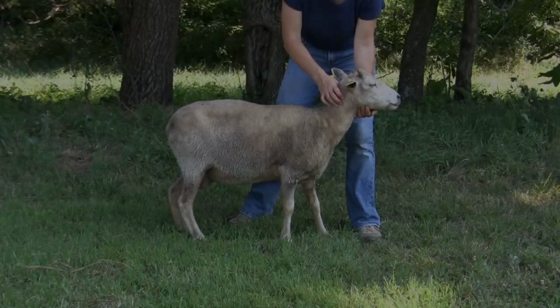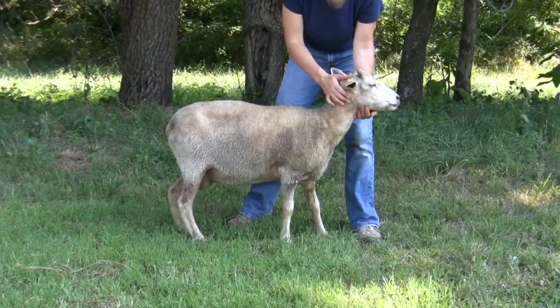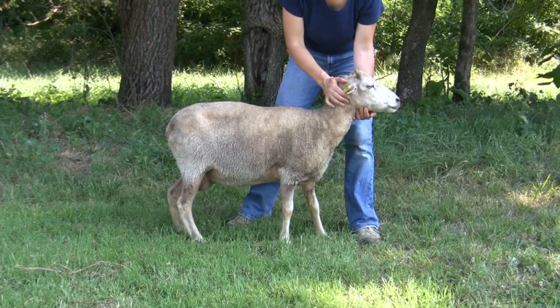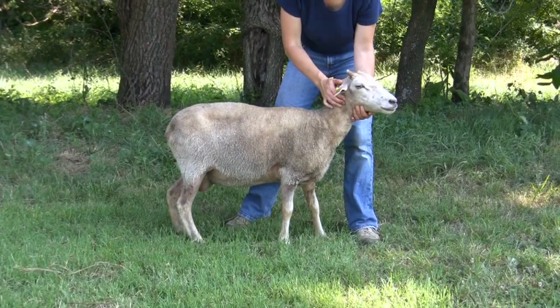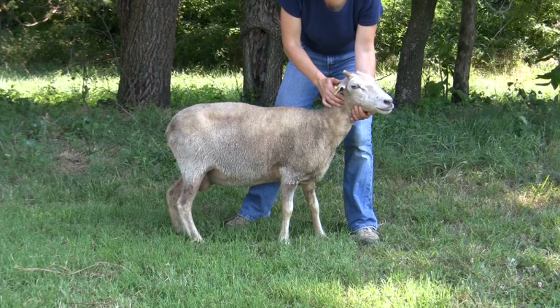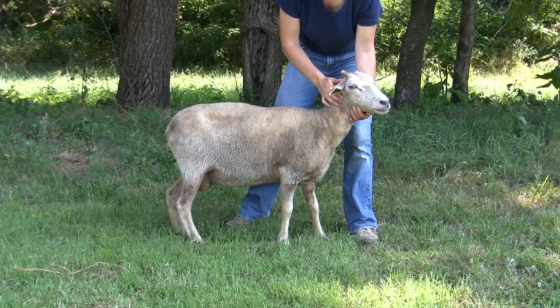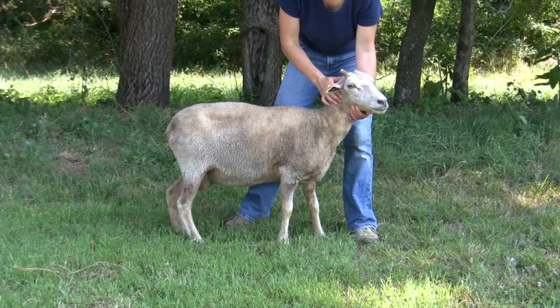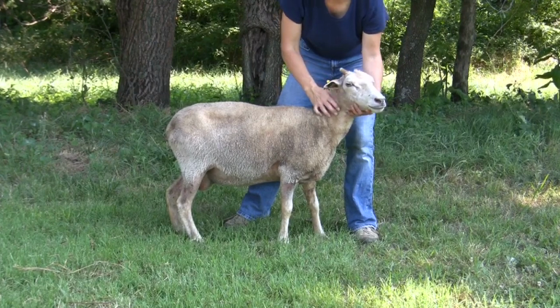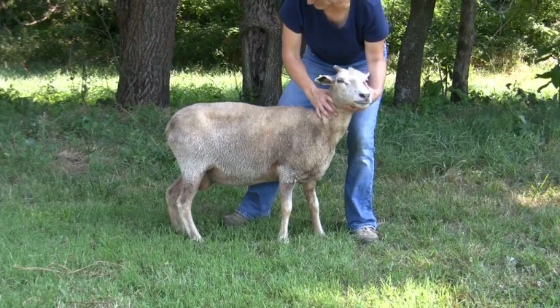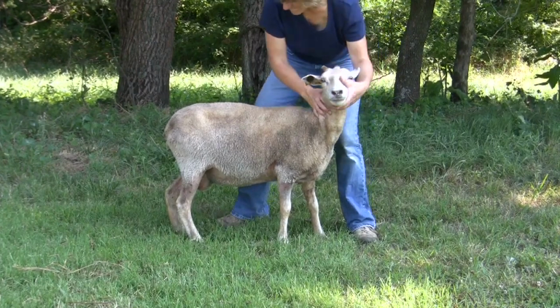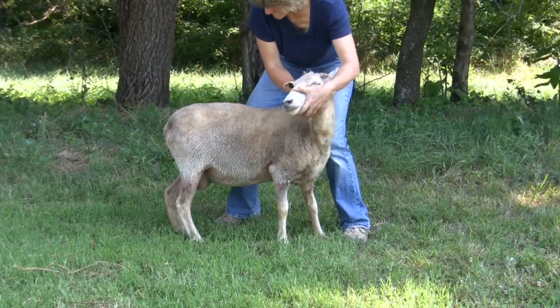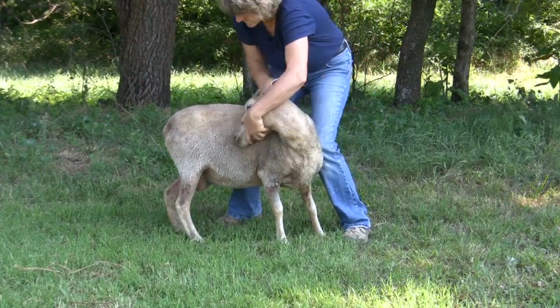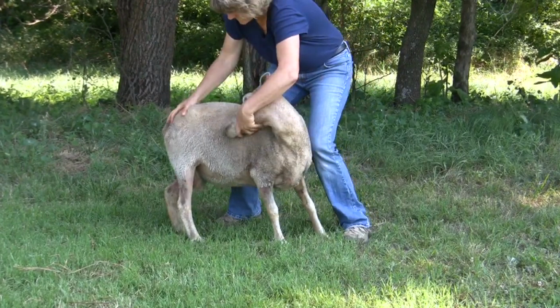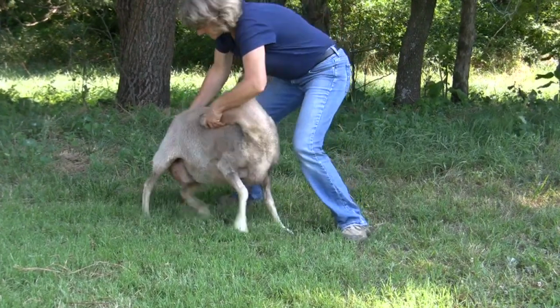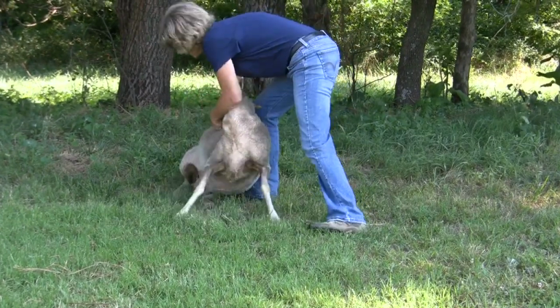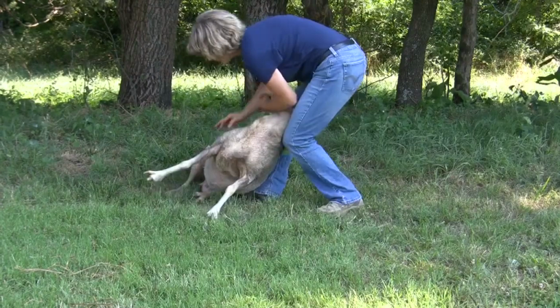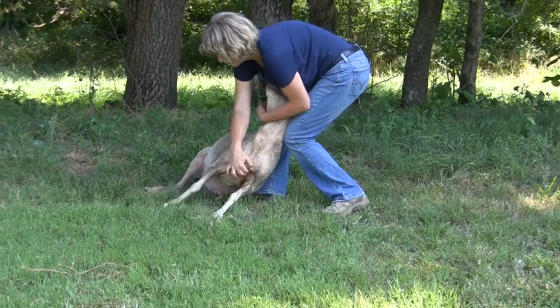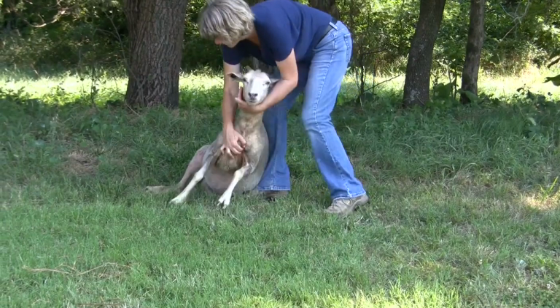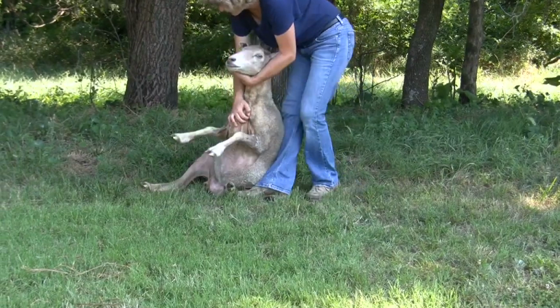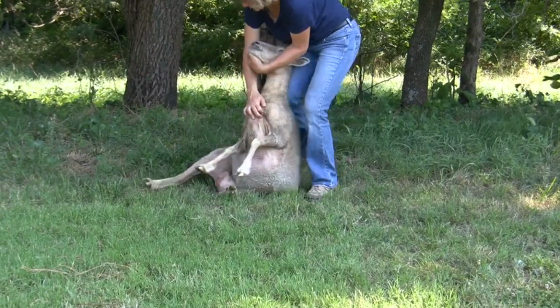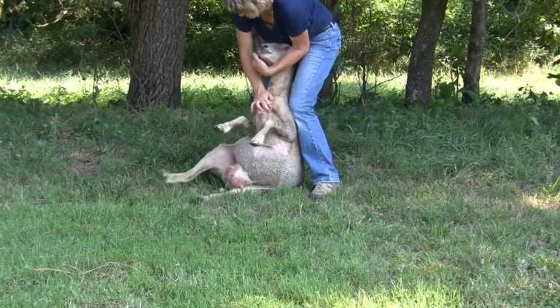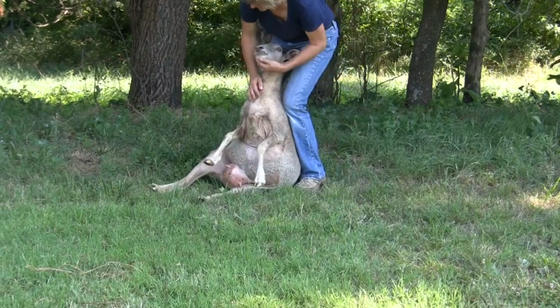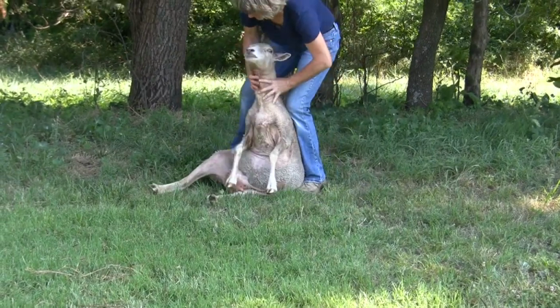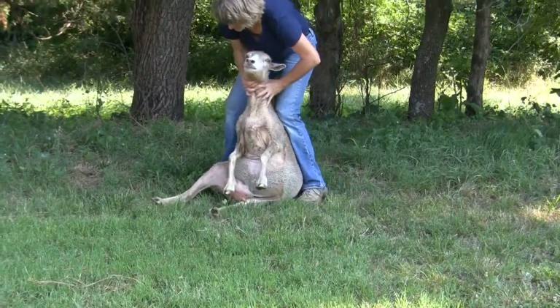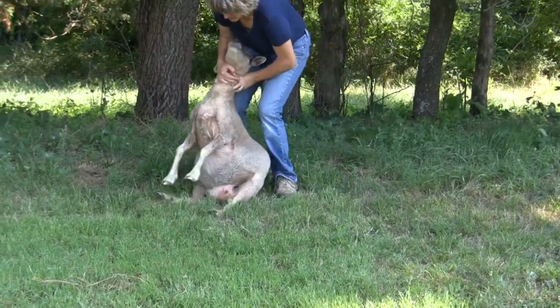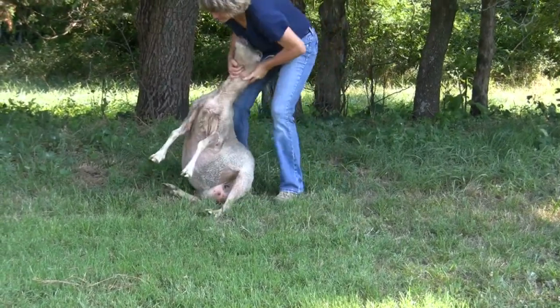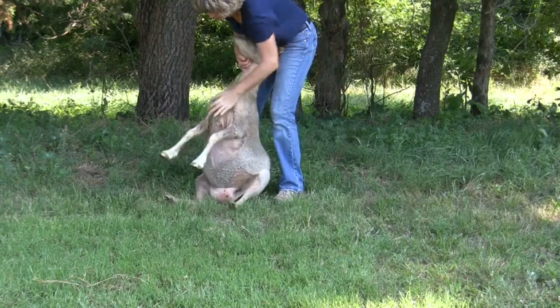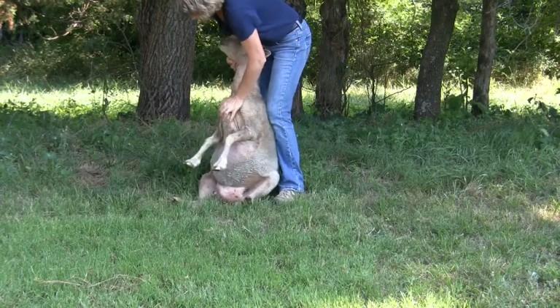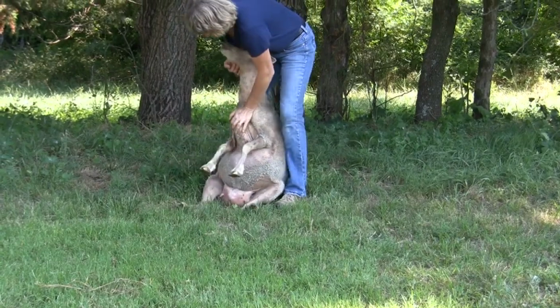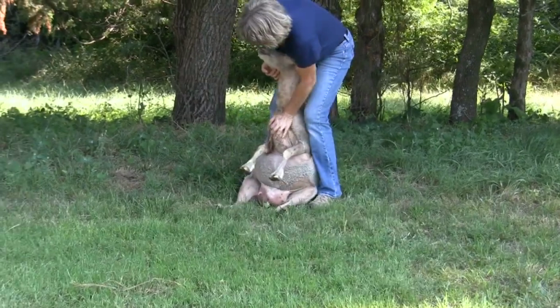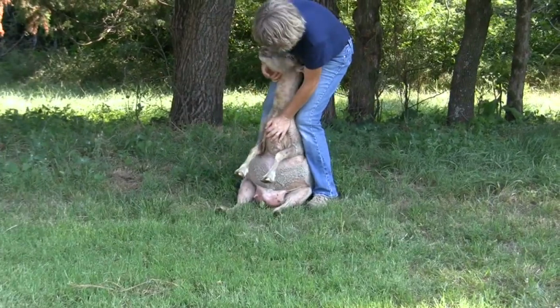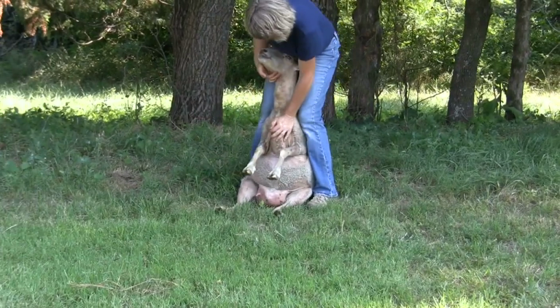You can set sheep on their rear ends to trim their hooves. Turn the animal's head back onto her body, which makes her sit down, then lift her up in a sitting position. Sheep can be handled this way and generally will sit still so you can trim hooves.